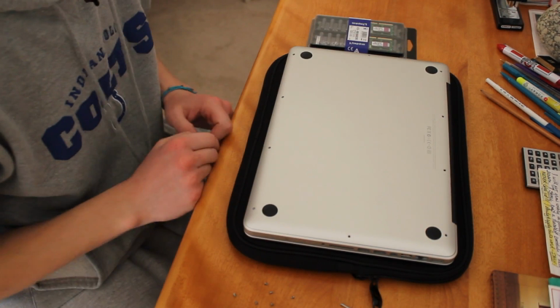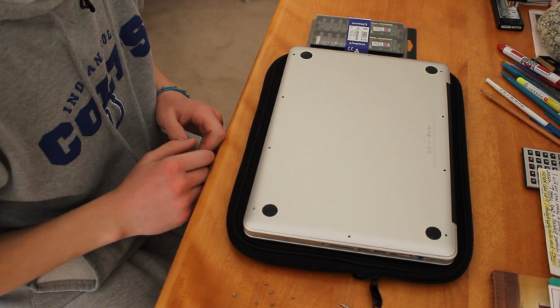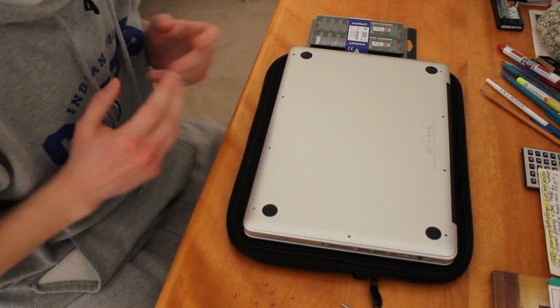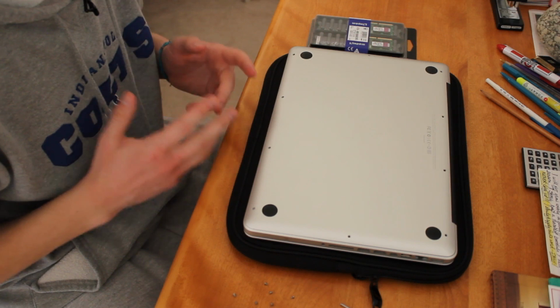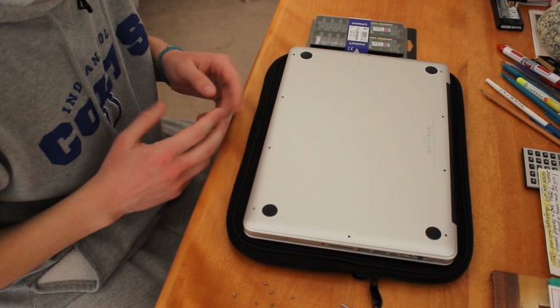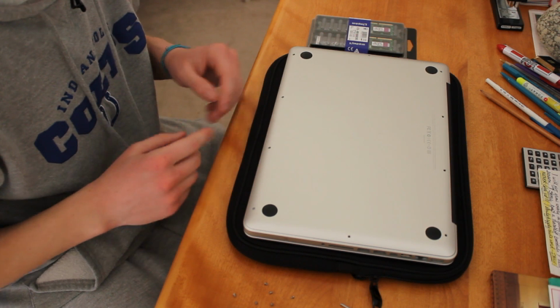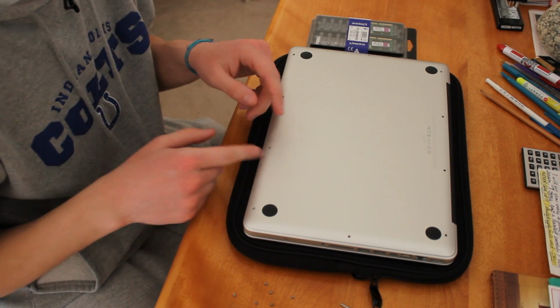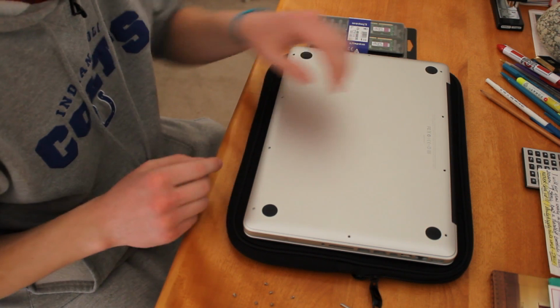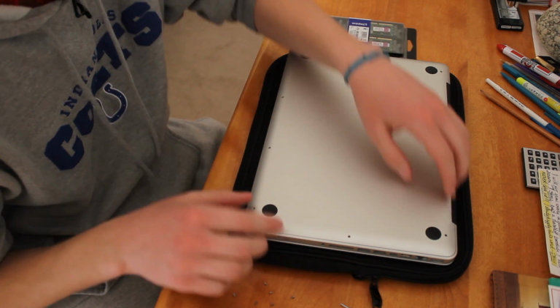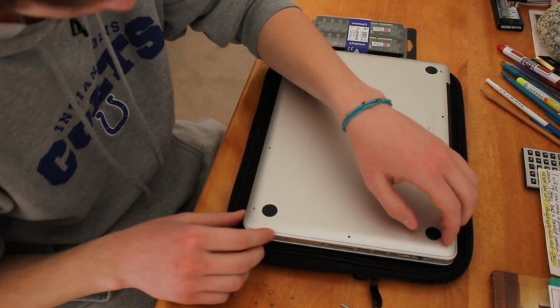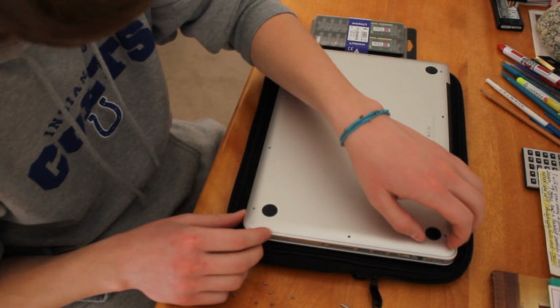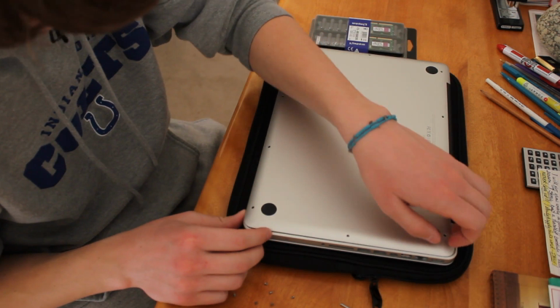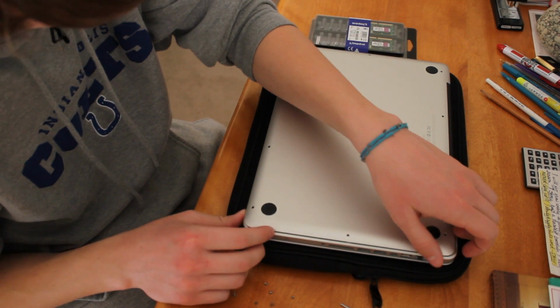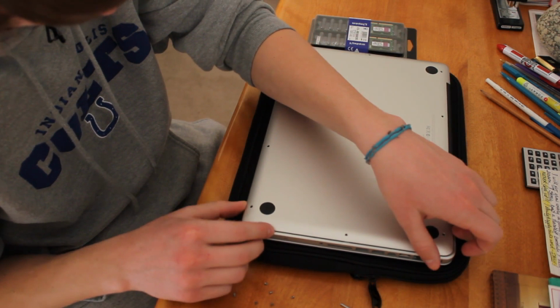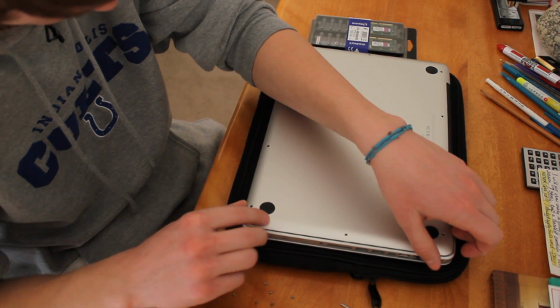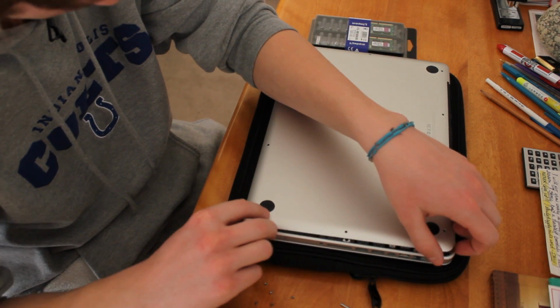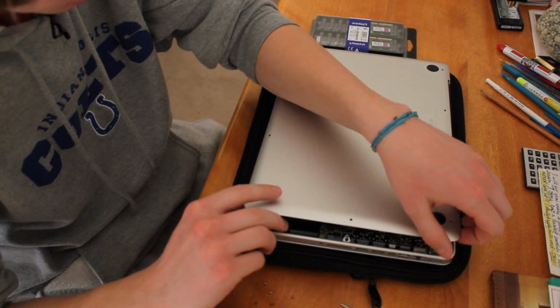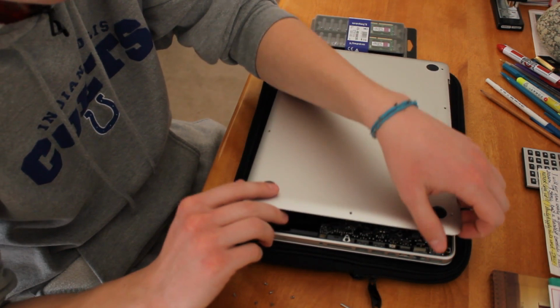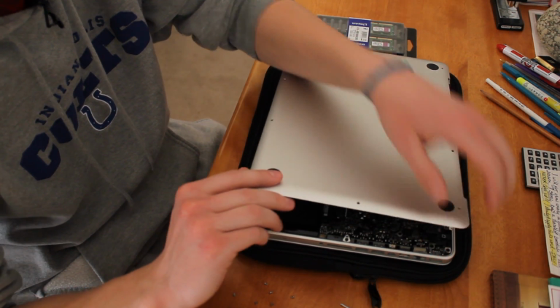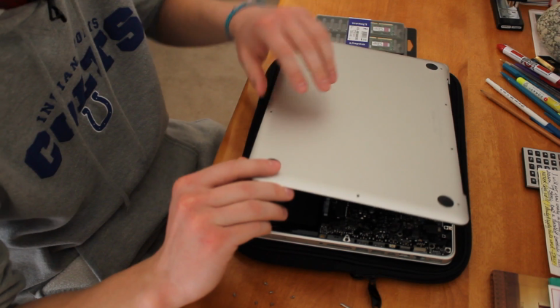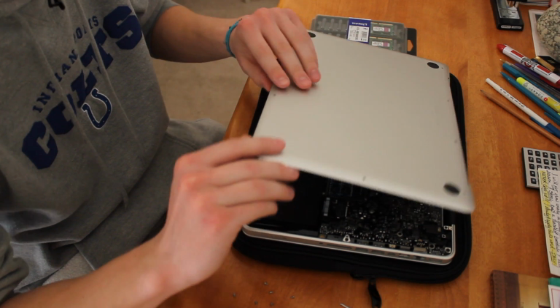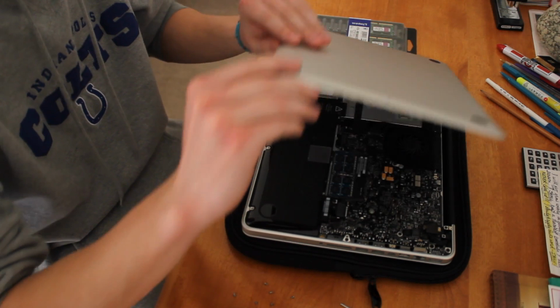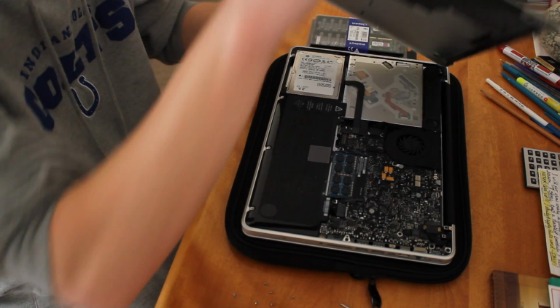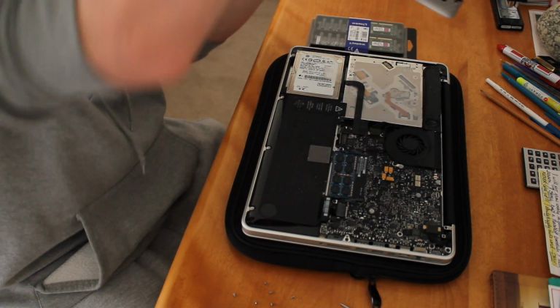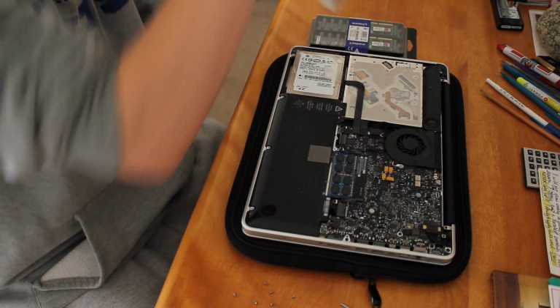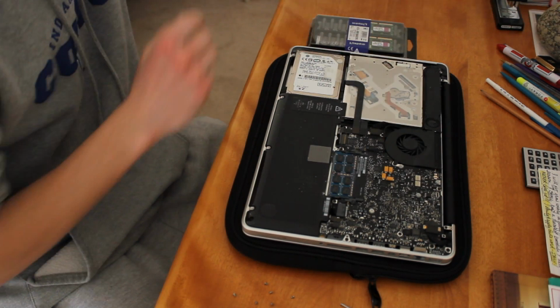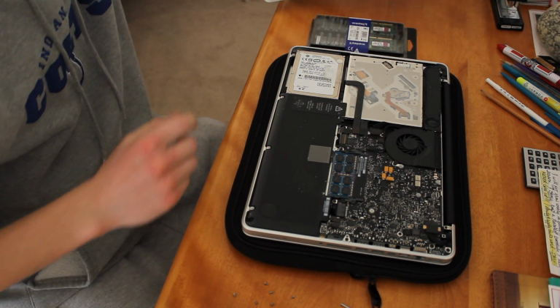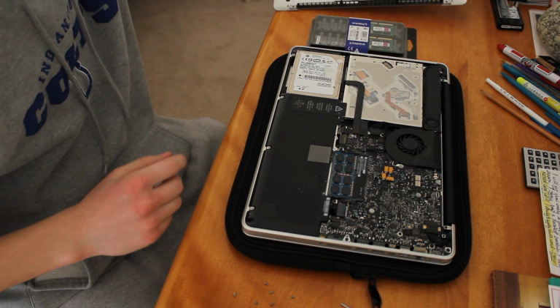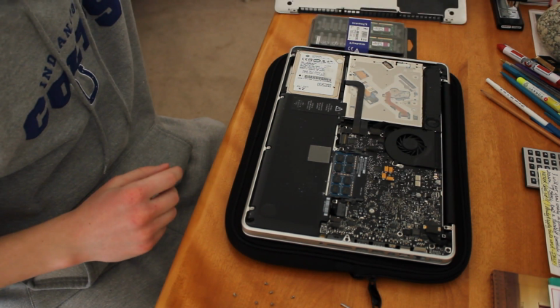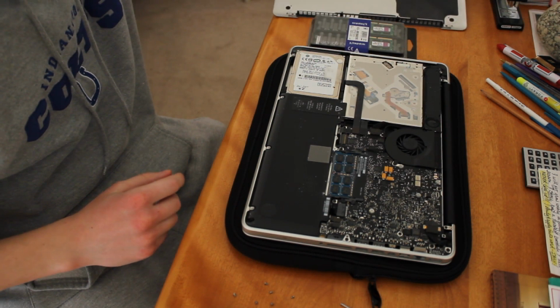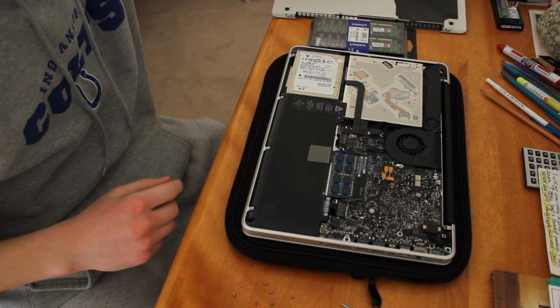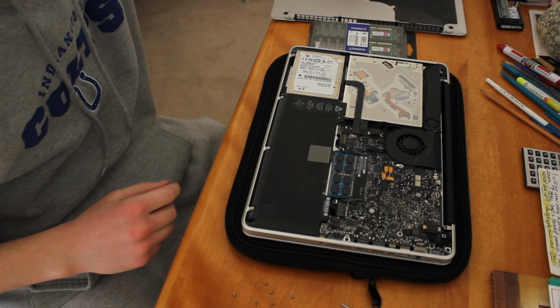Alright guys, when you're done with that you have to take this off. So it just kind of pops off of here. Then set this to the side.